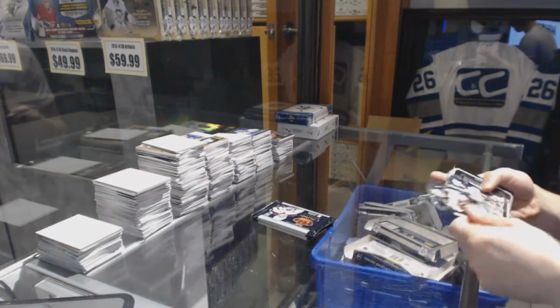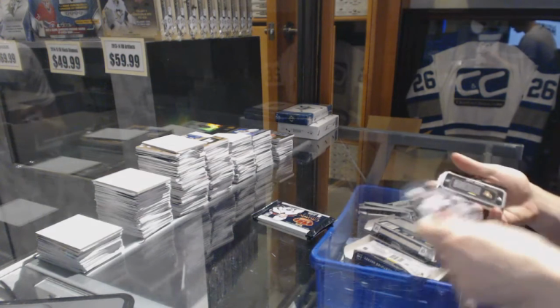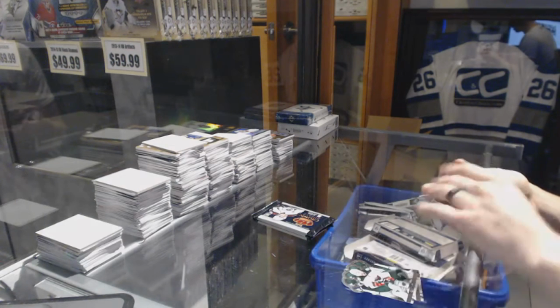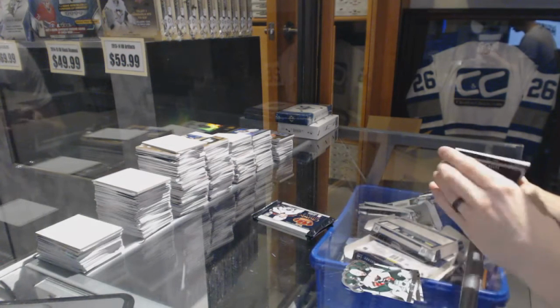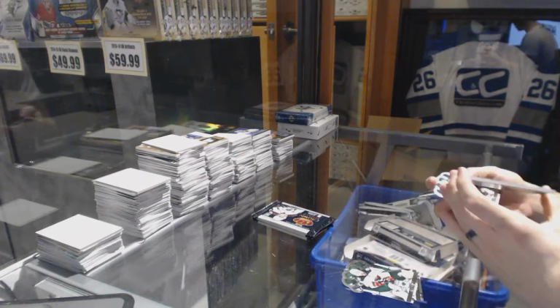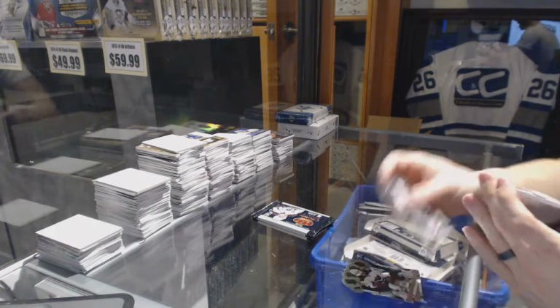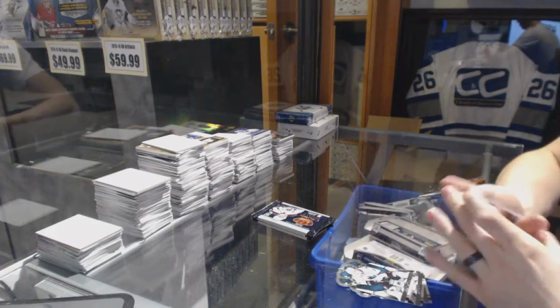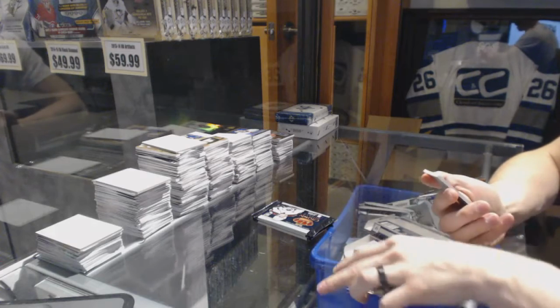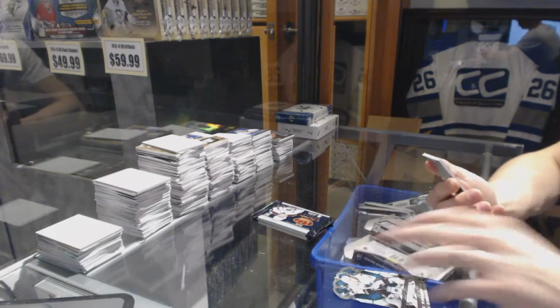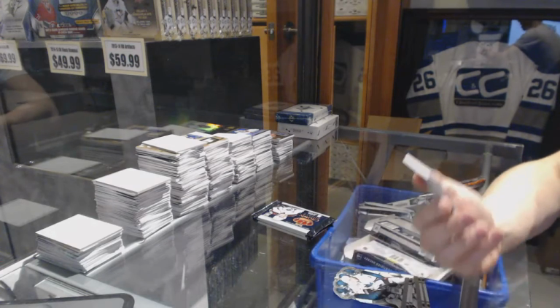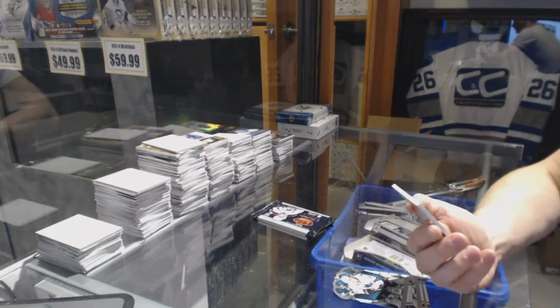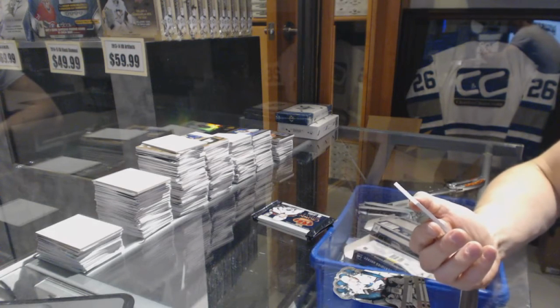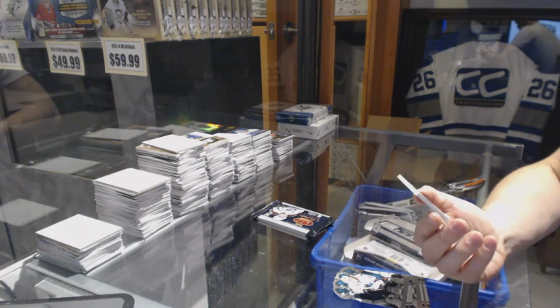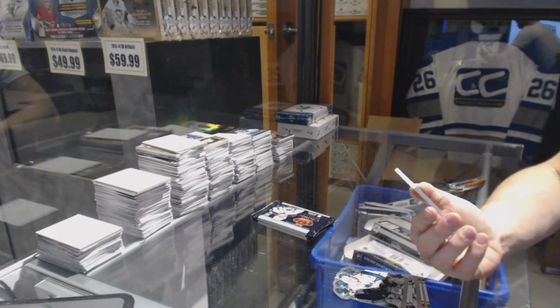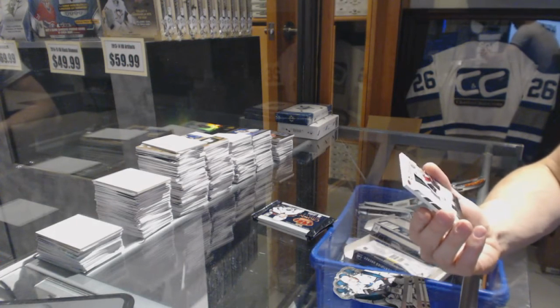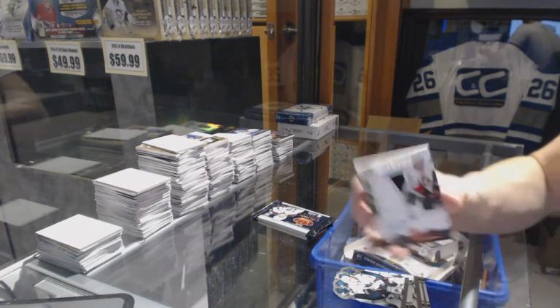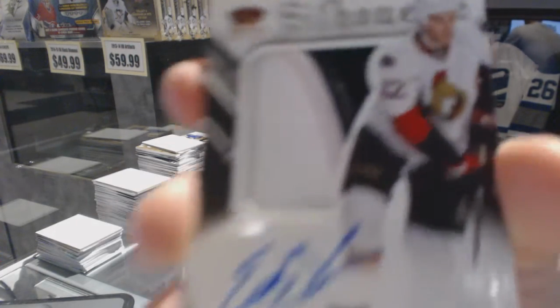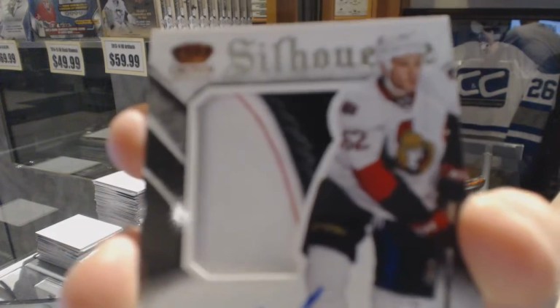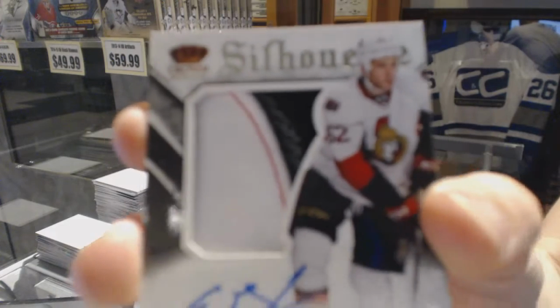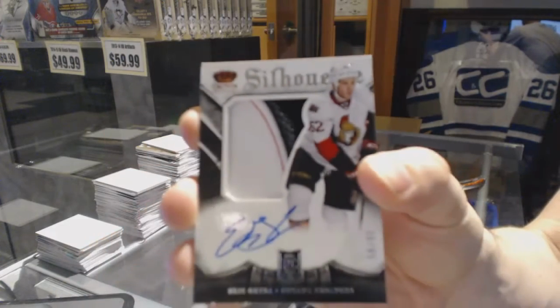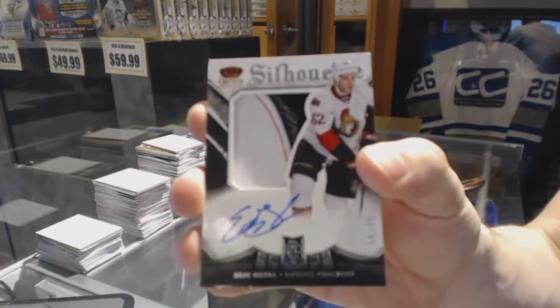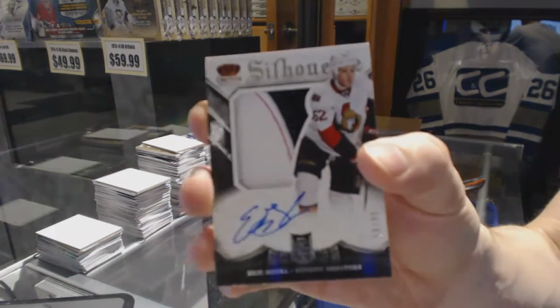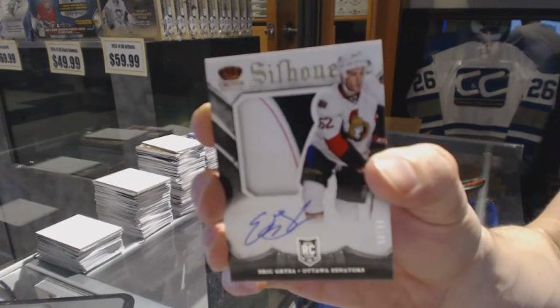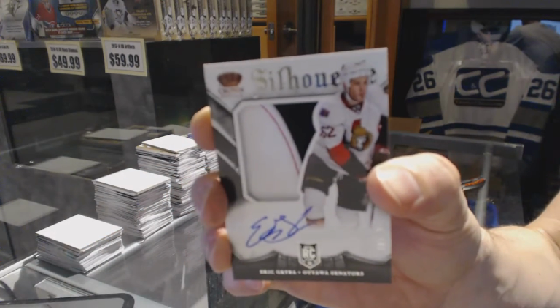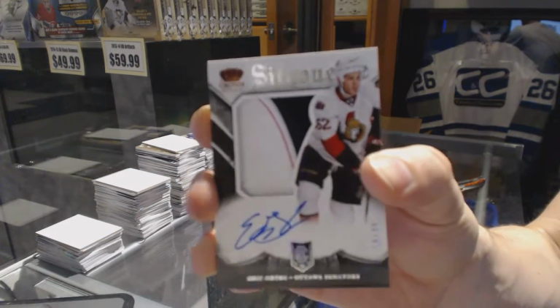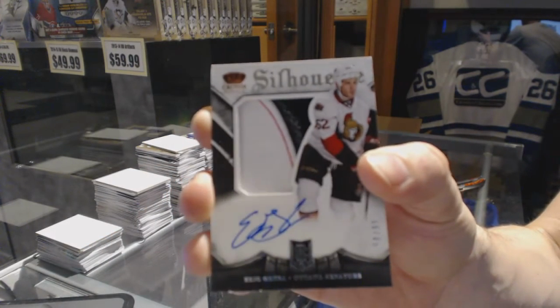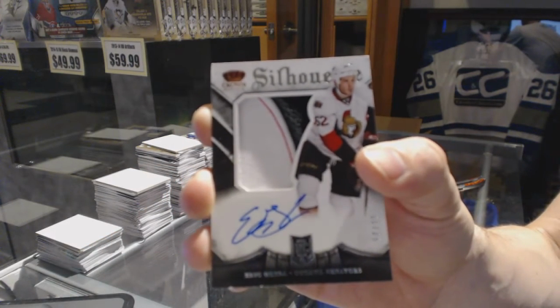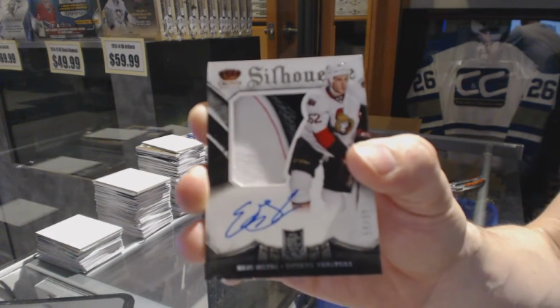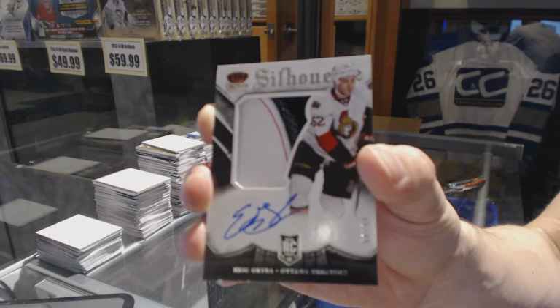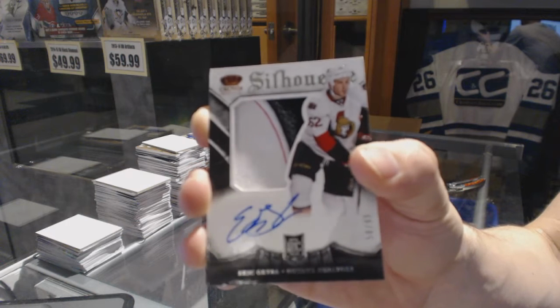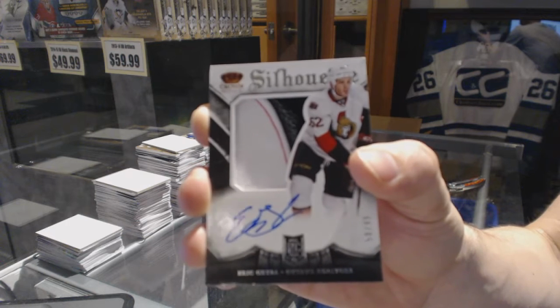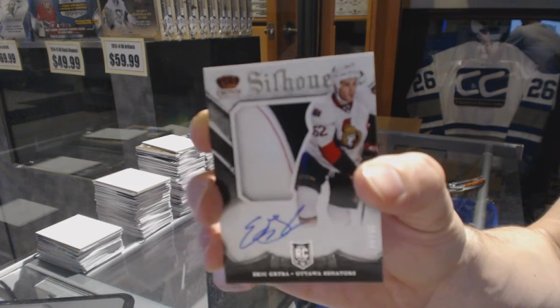We start with a technically three-color rookie silhouette jersey prime and autograph, number 50 of 99, for the Ottawa Senators, Eric Greiba.